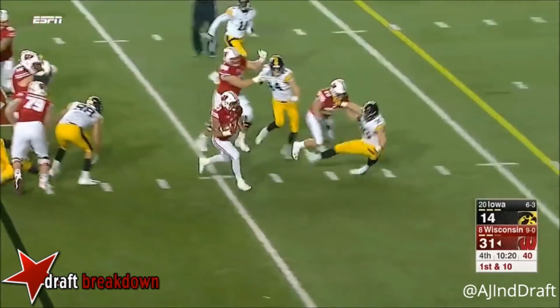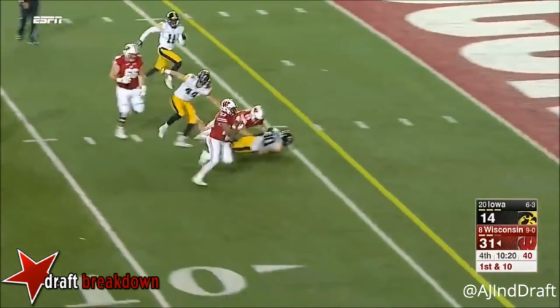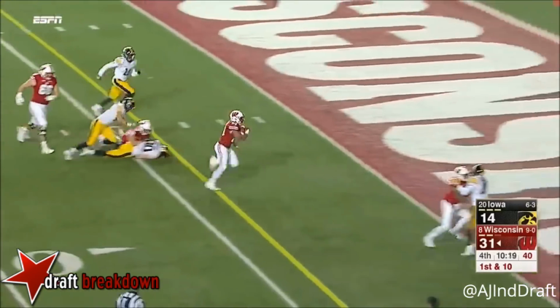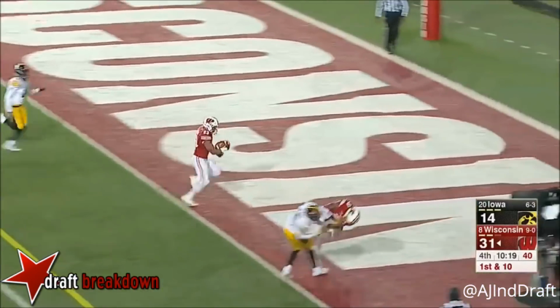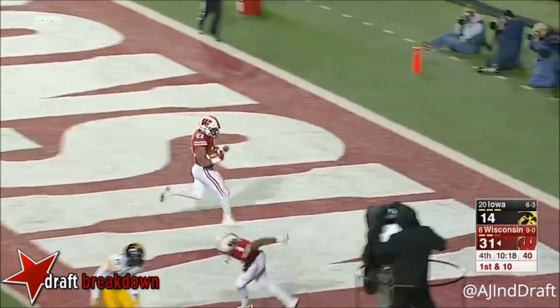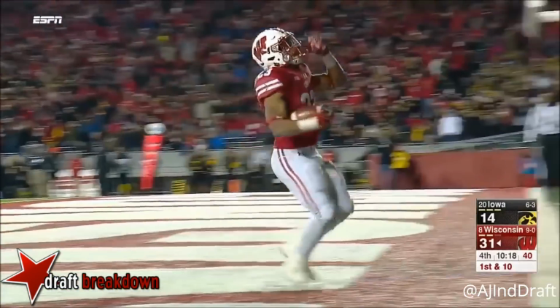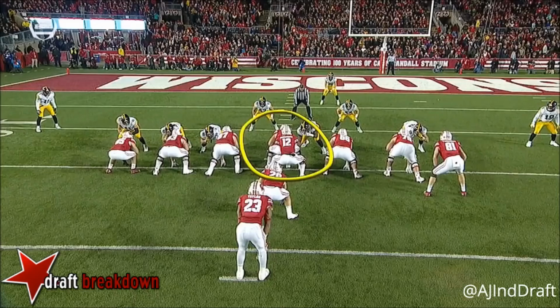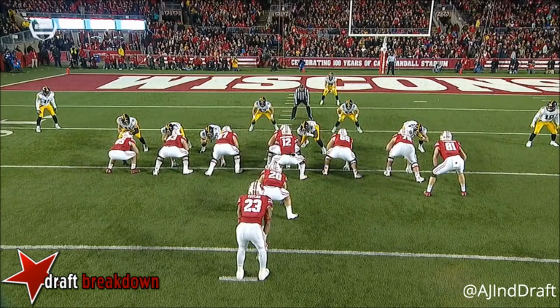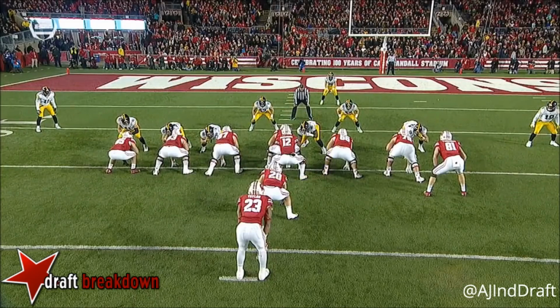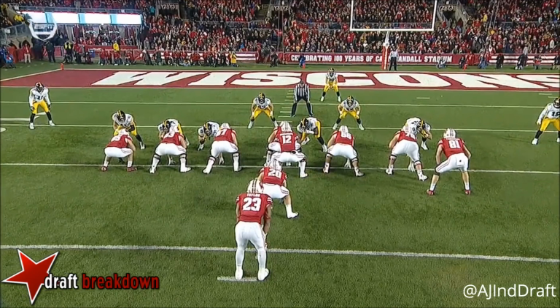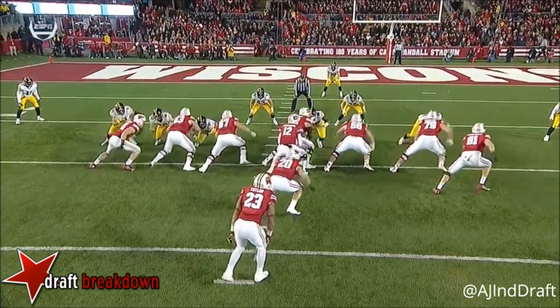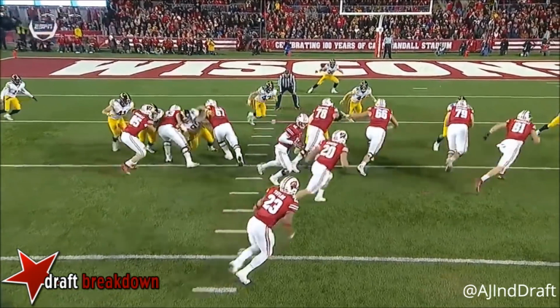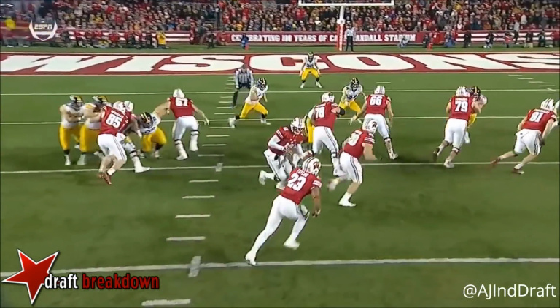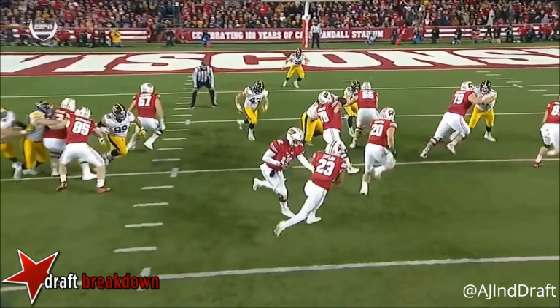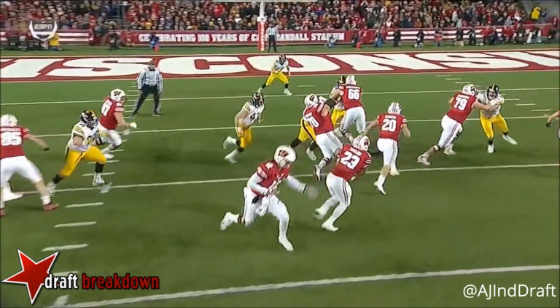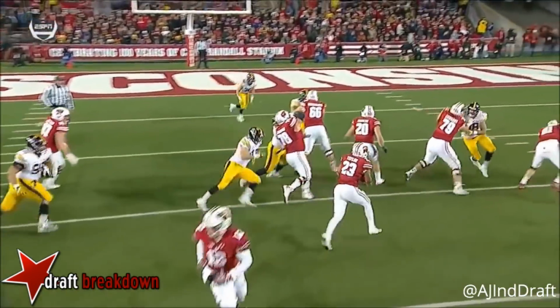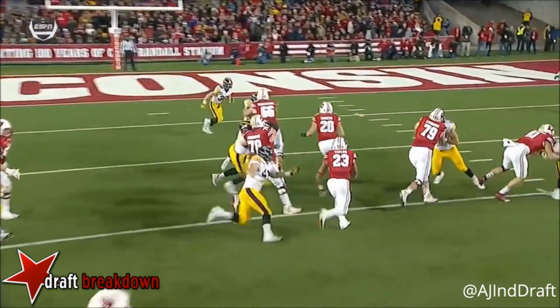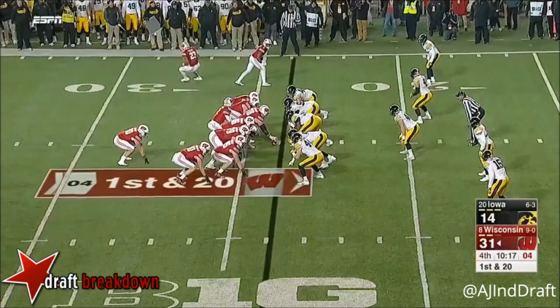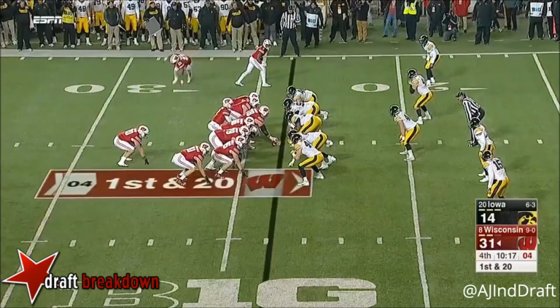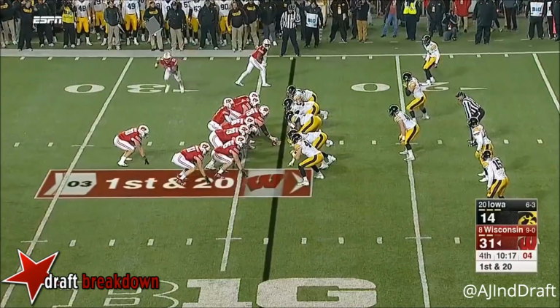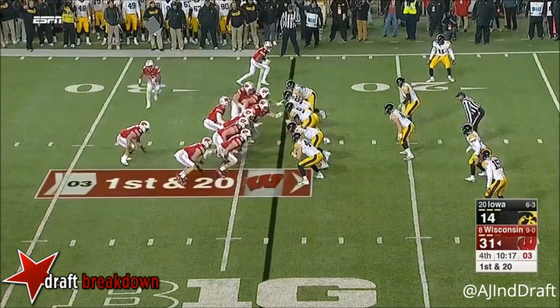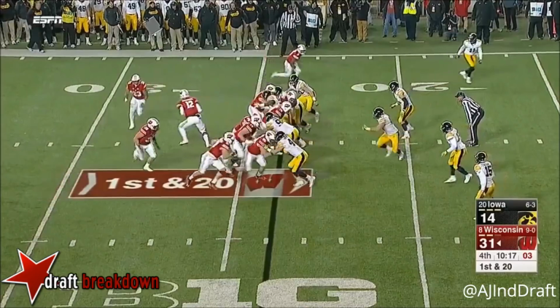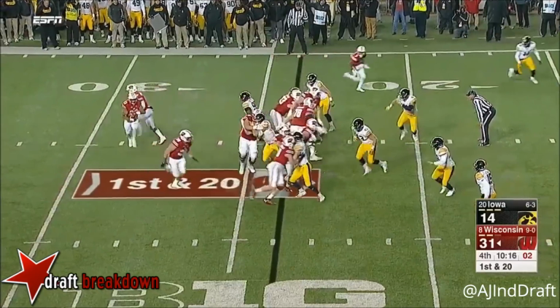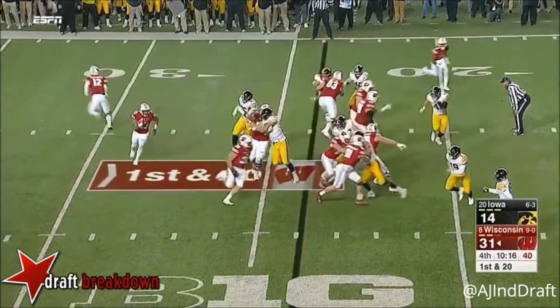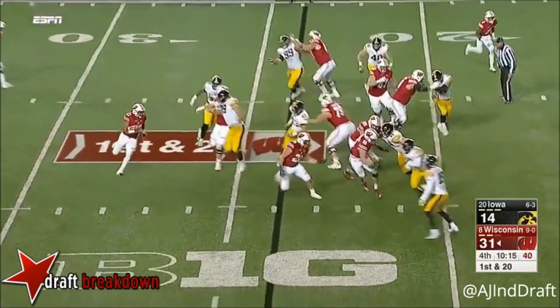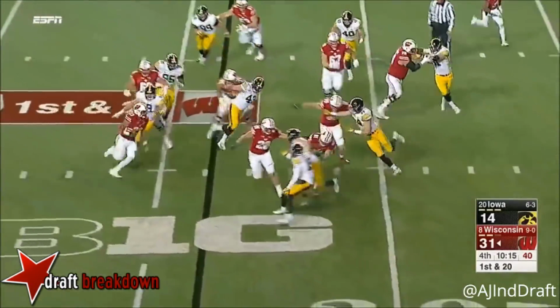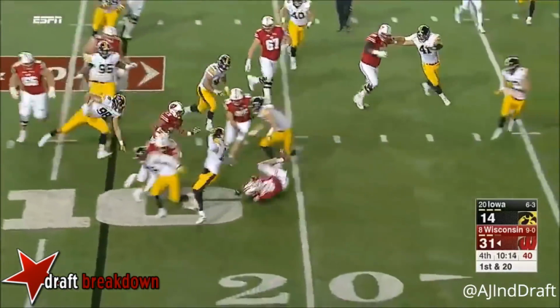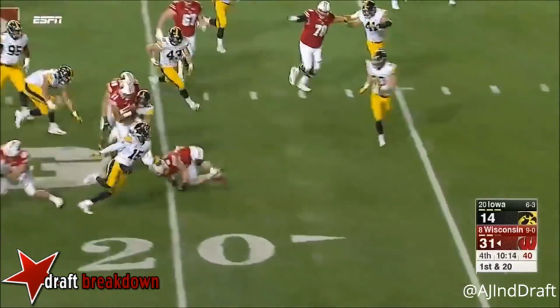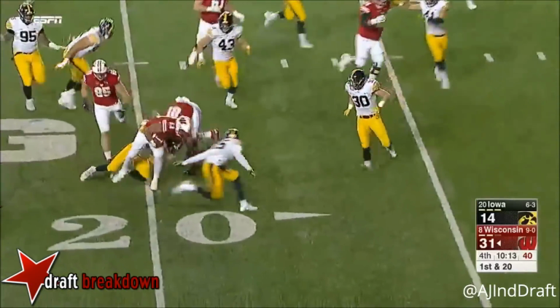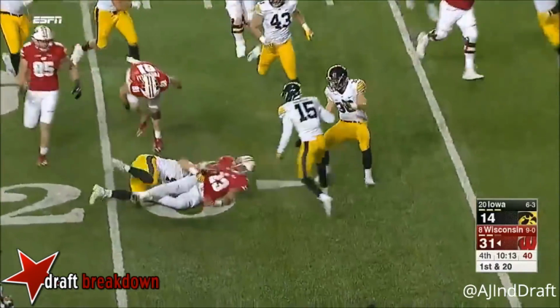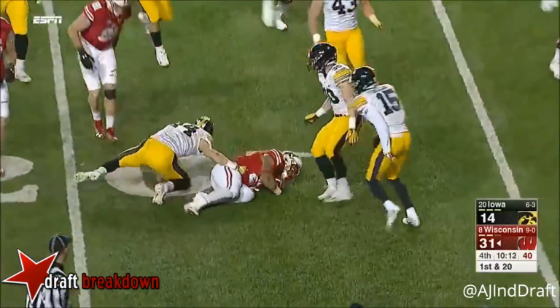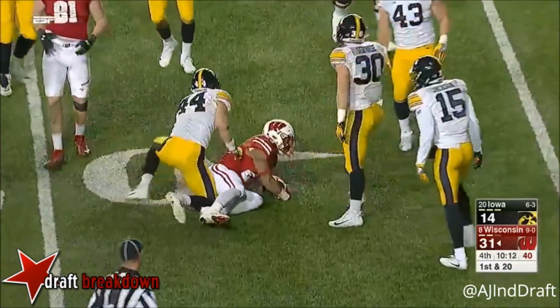Taylor catching a seam and into the end zone — gonna get called for the hold right in the middle of the play. There he is, right on Taylor. Reverses in jet motion and with that is able to get outside.